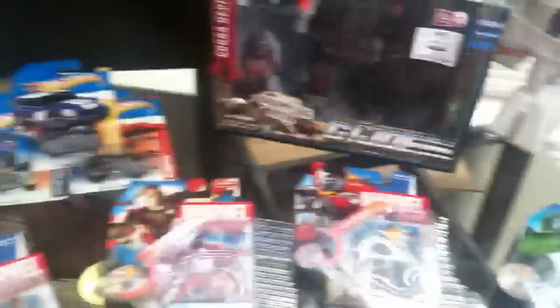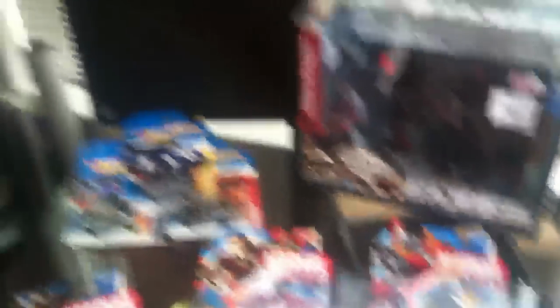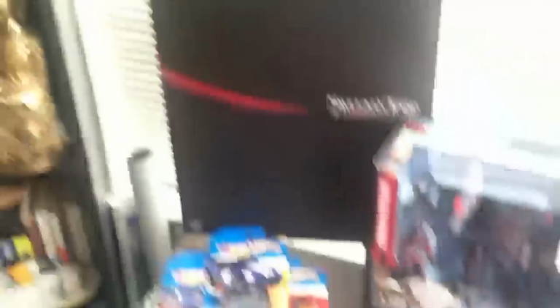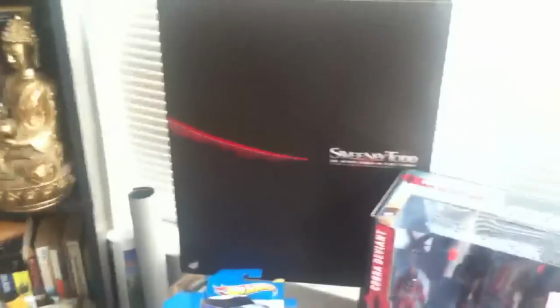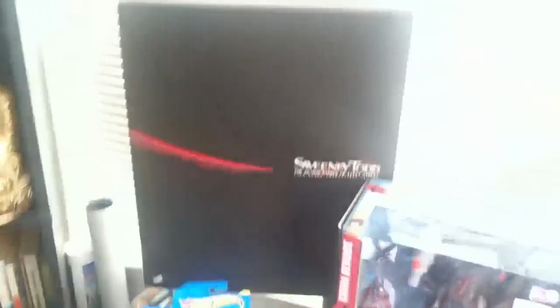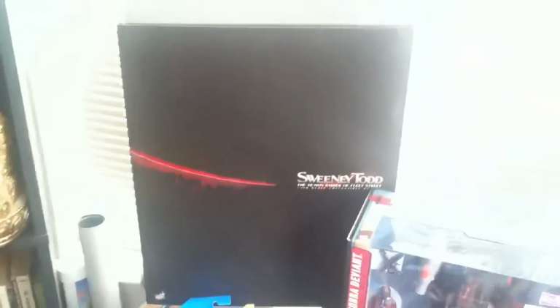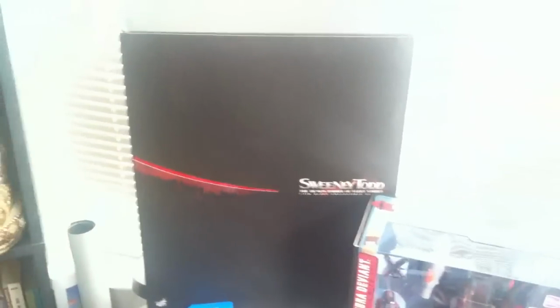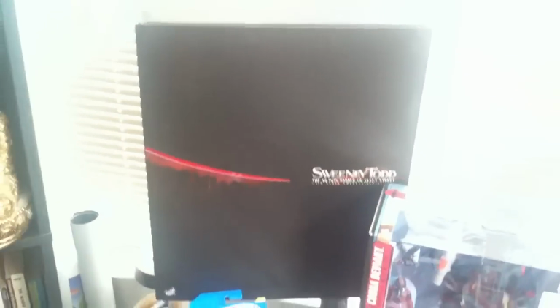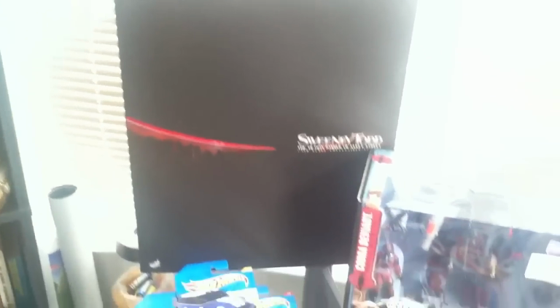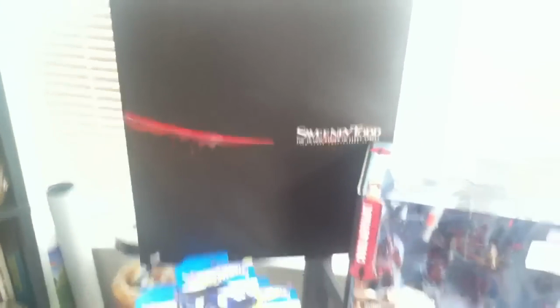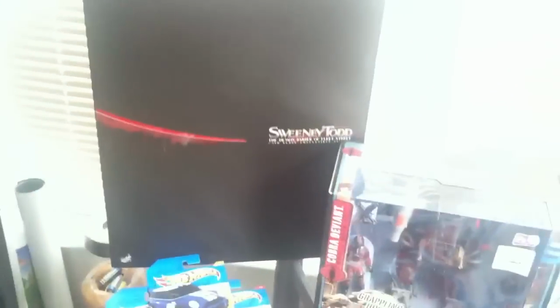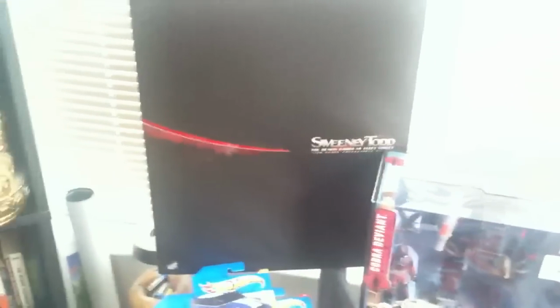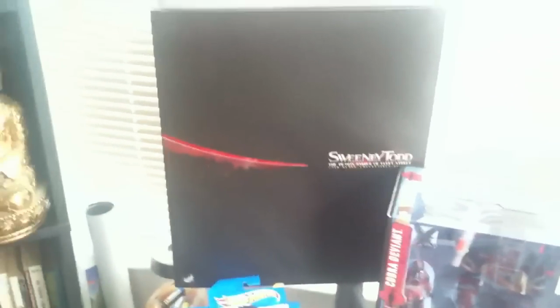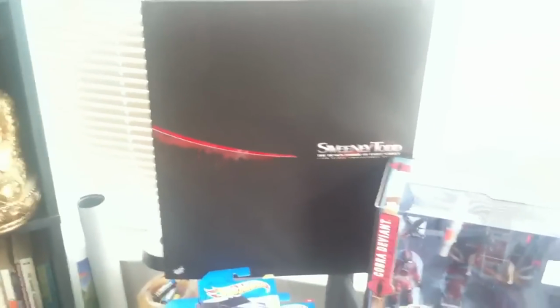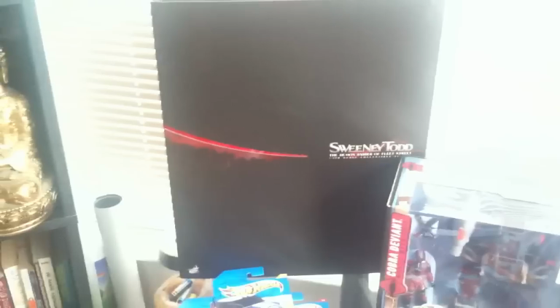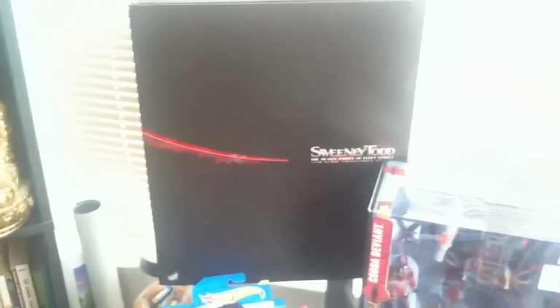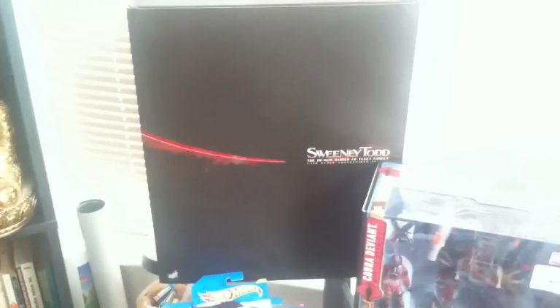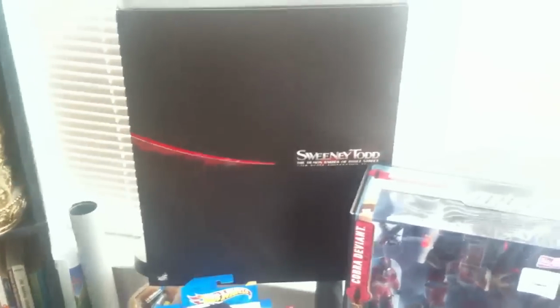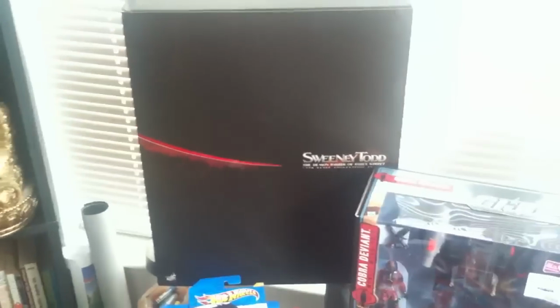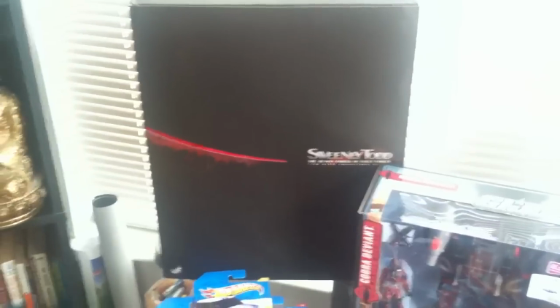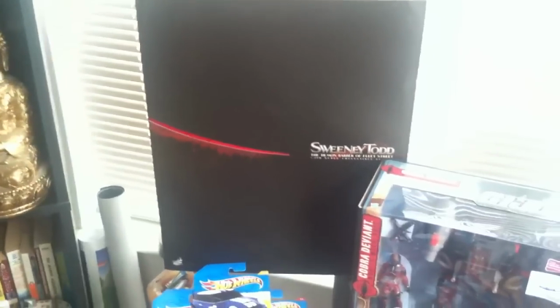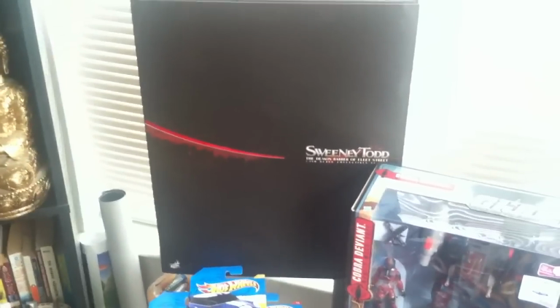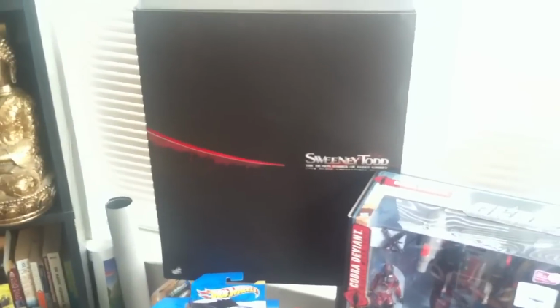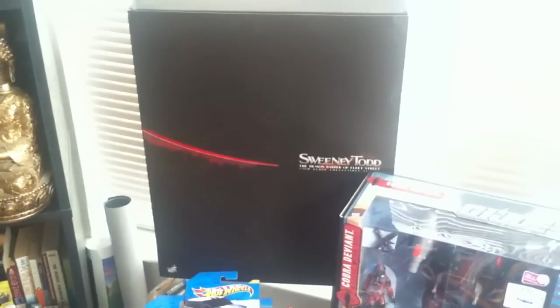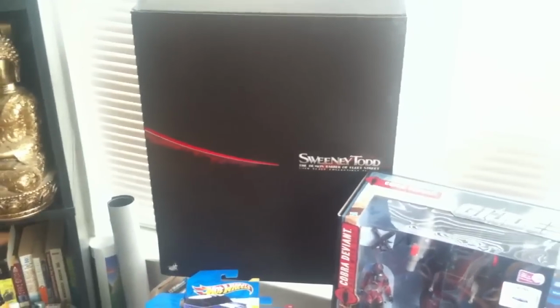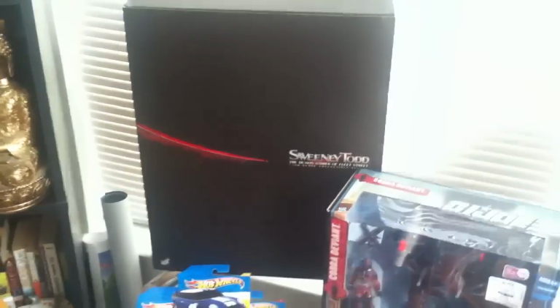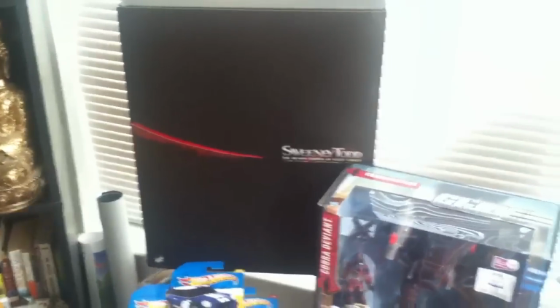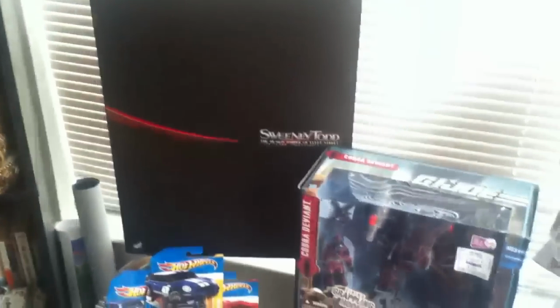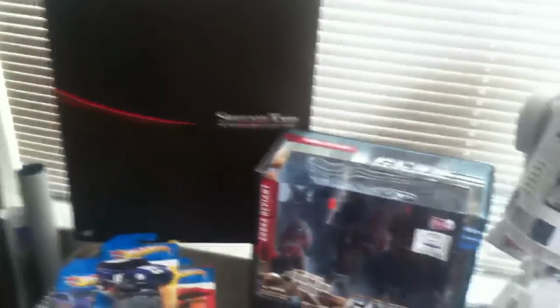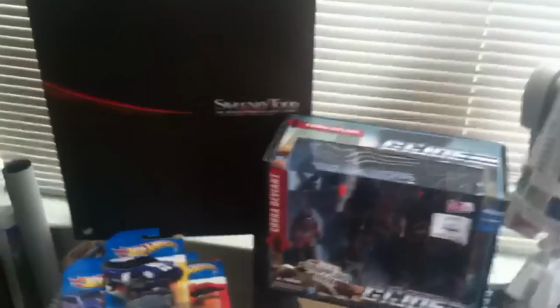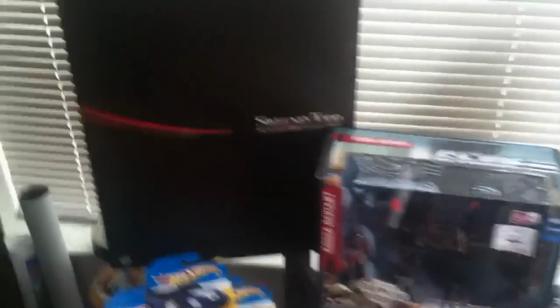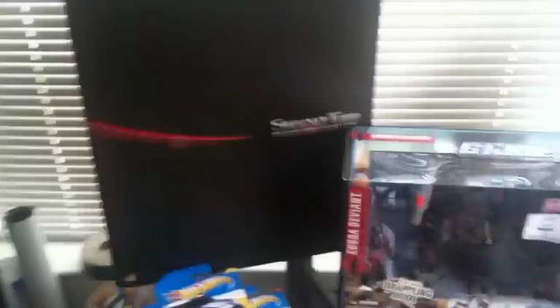Just in for my buddy is the Hot Toys Sweeney Todd figure. I'll be doing a review on that soon — the Hot Toys Sweeney Todd figure.